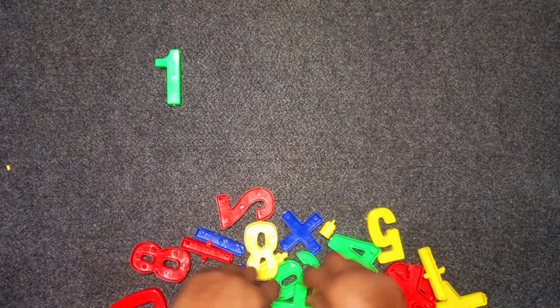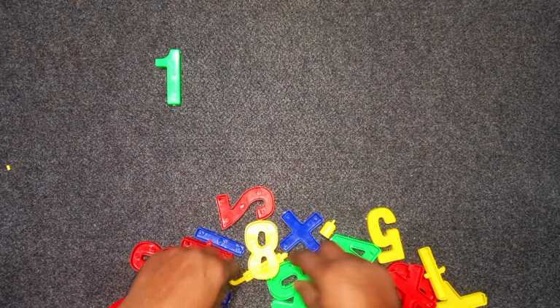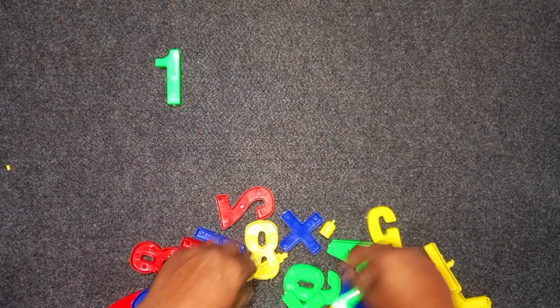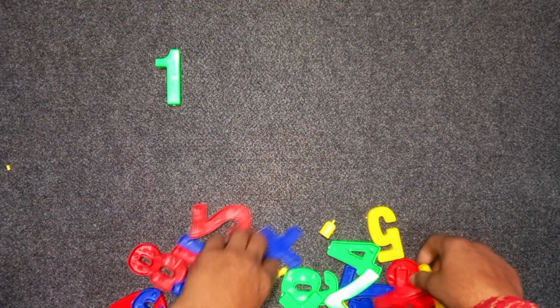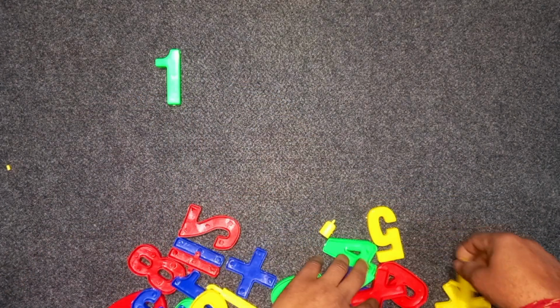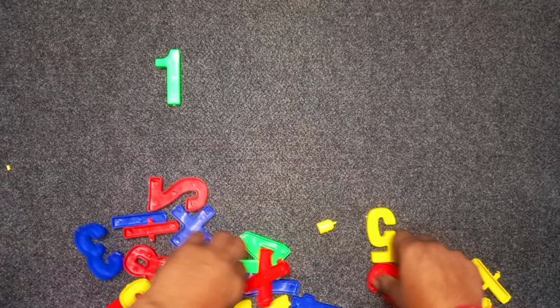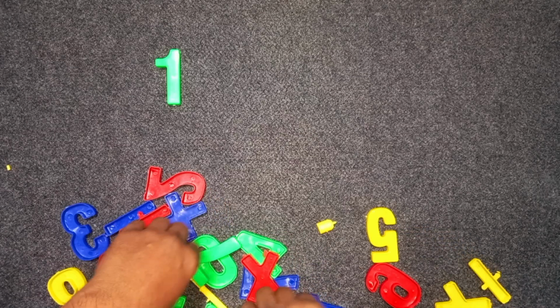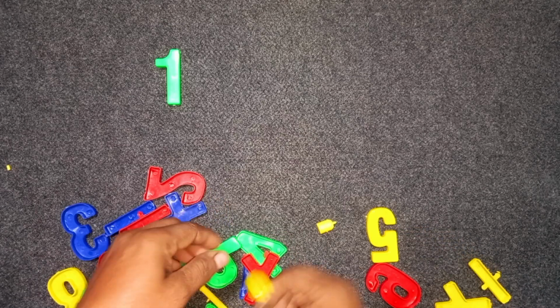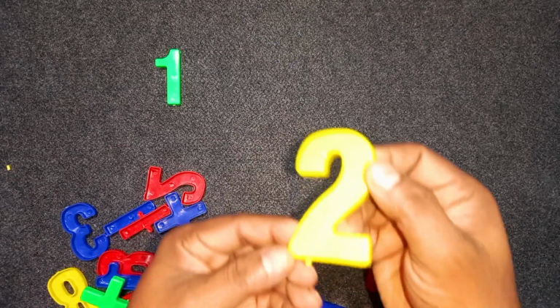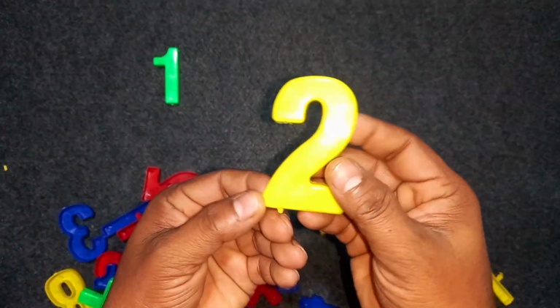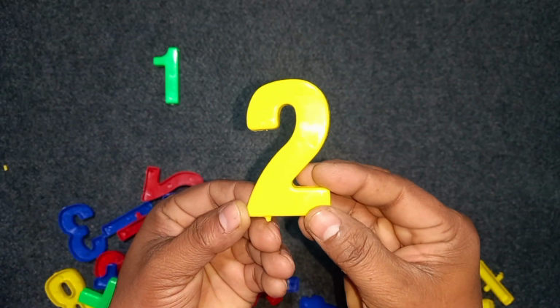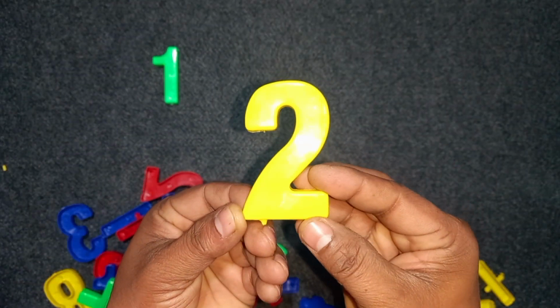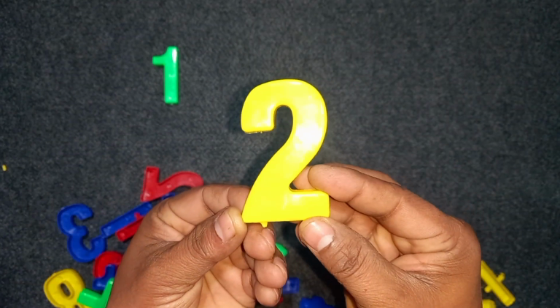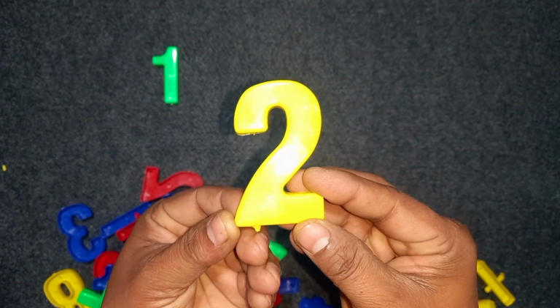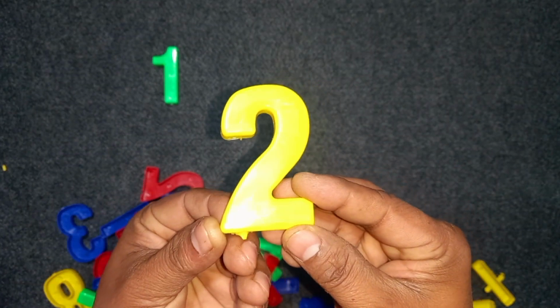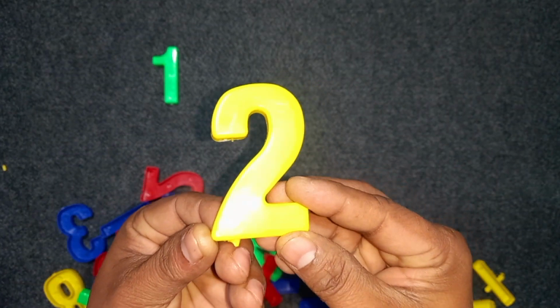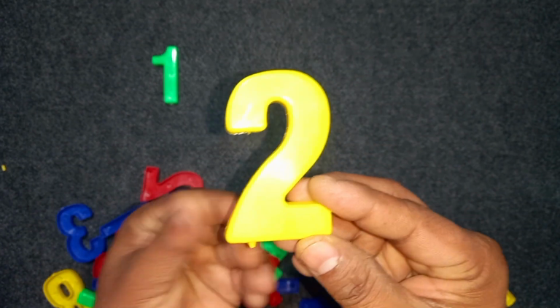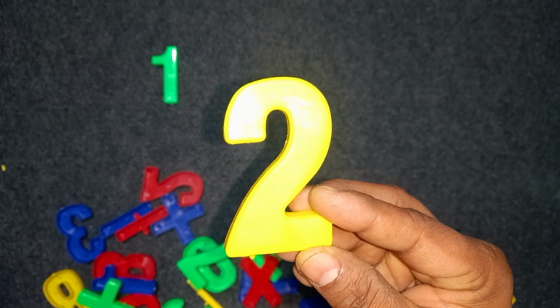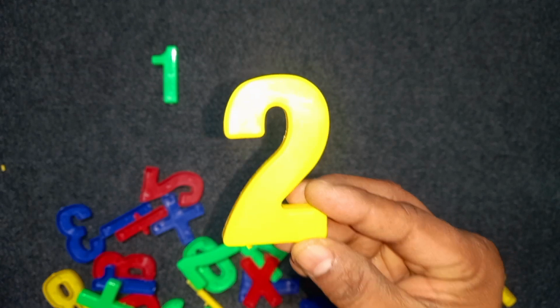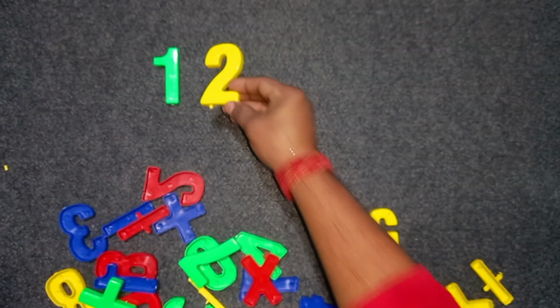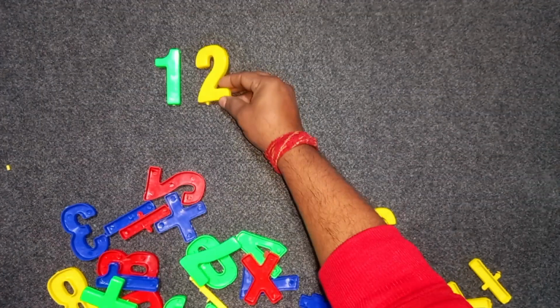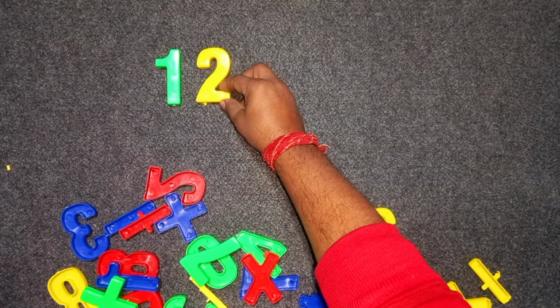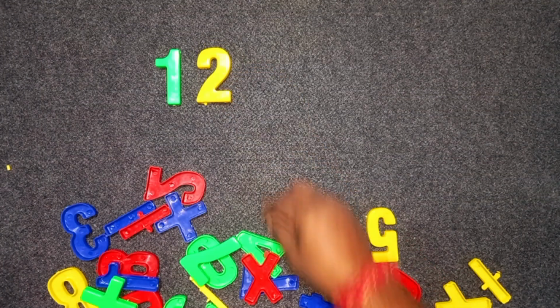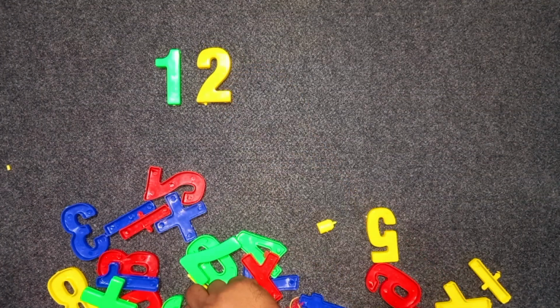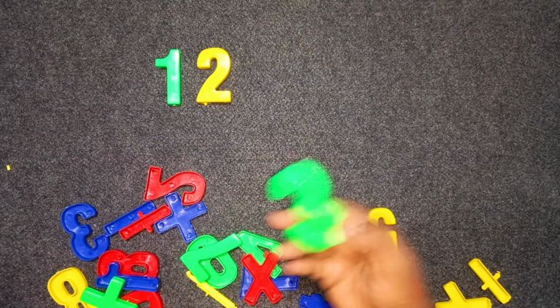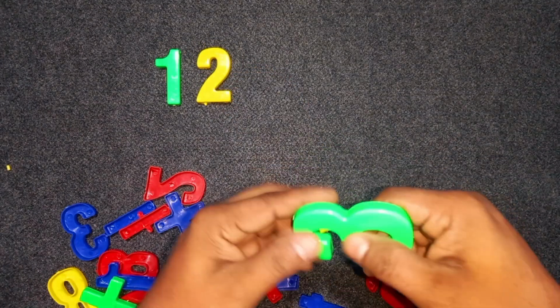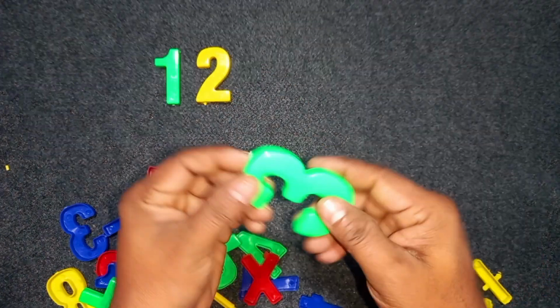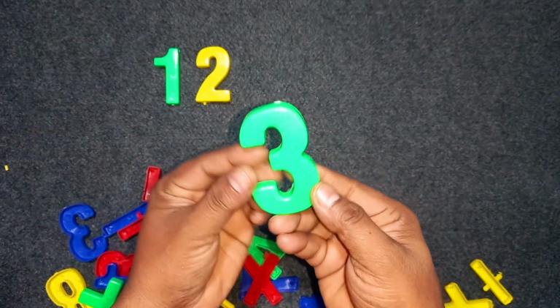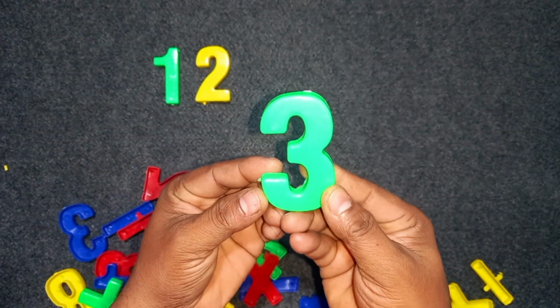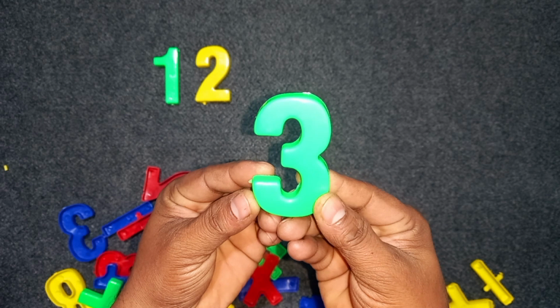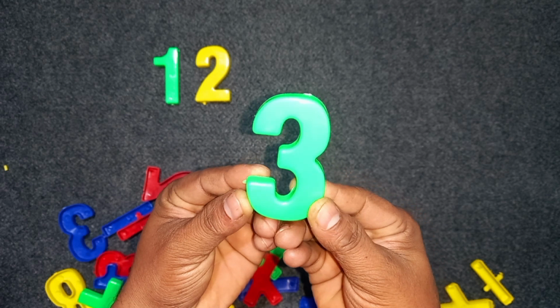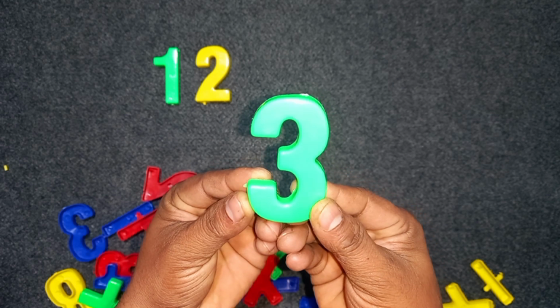Two. Two. Yellow colors. Two. Three. Green color. Three.